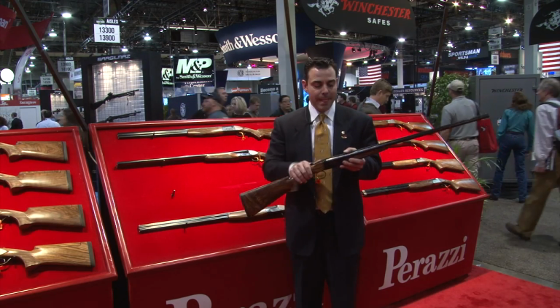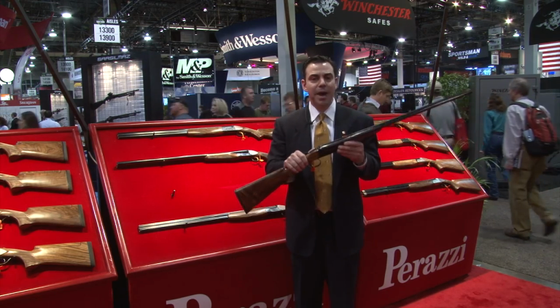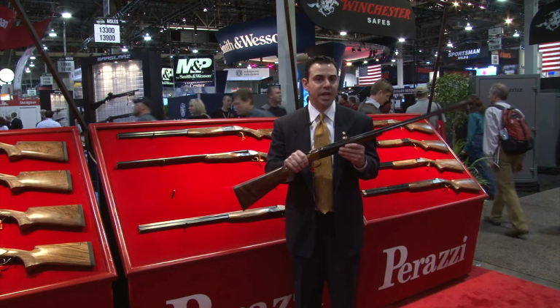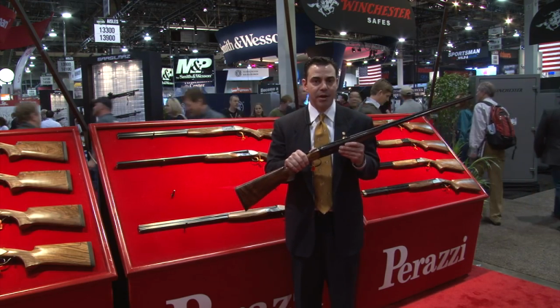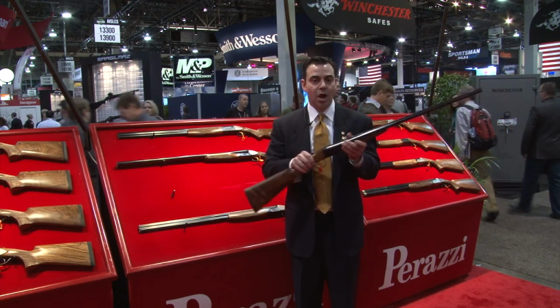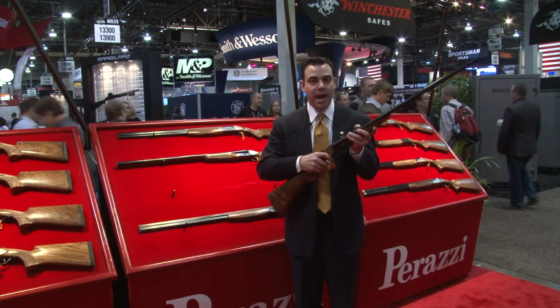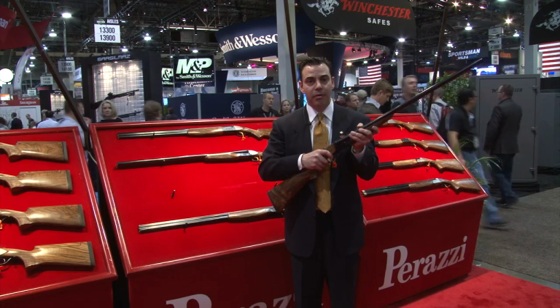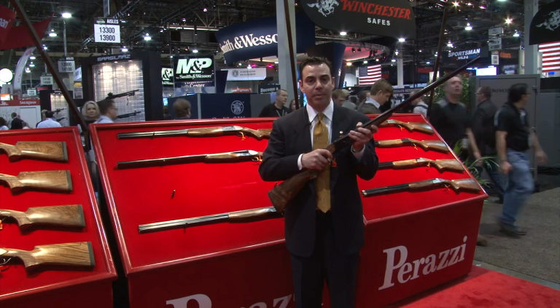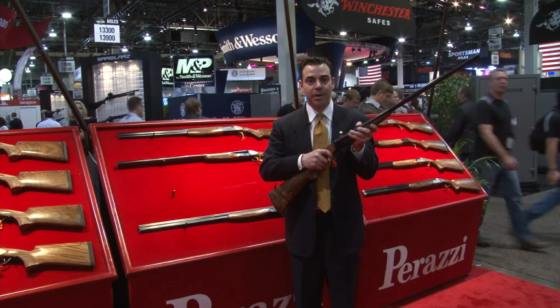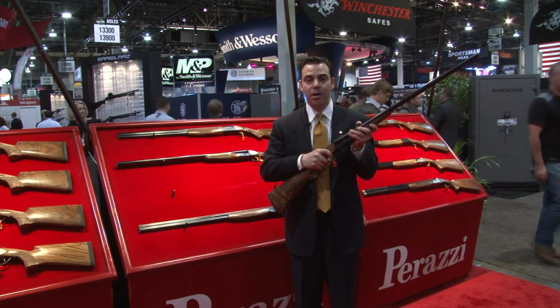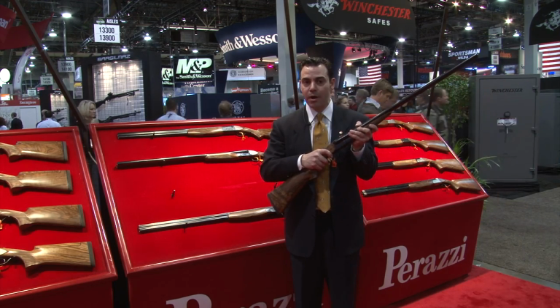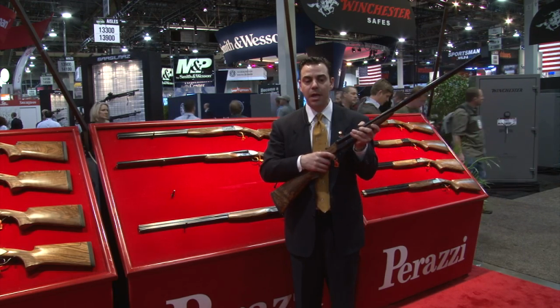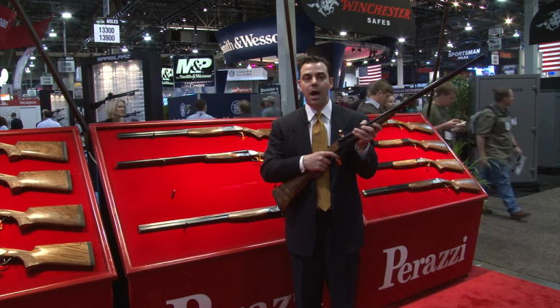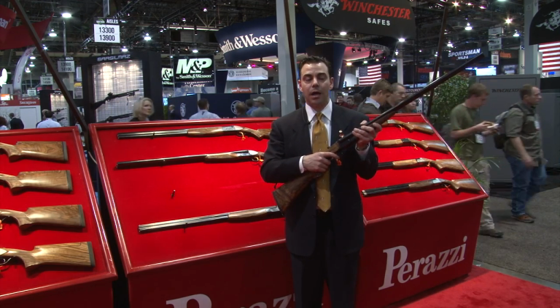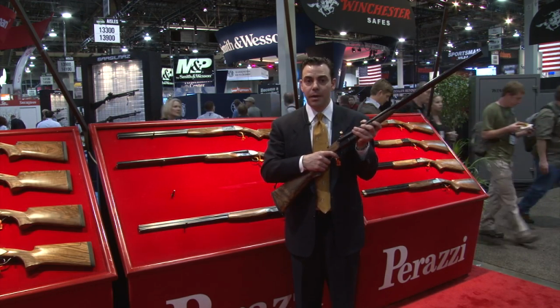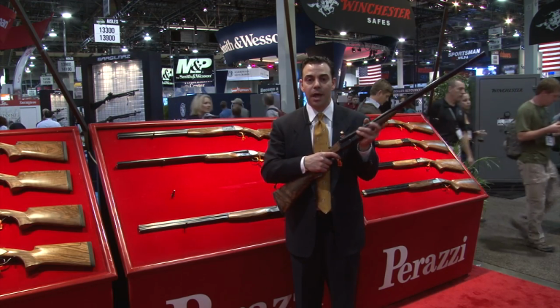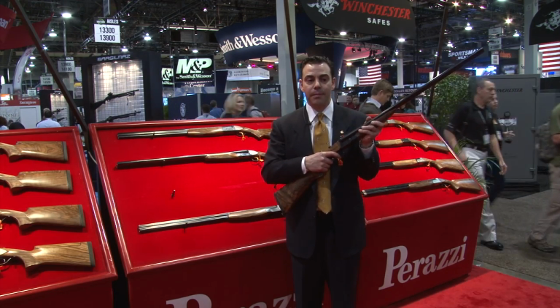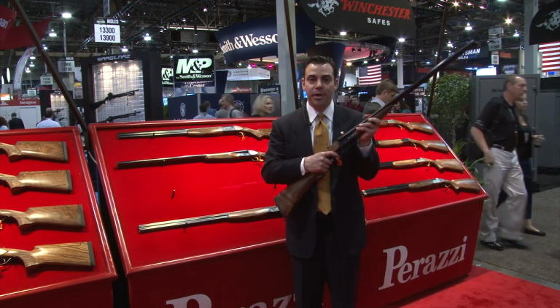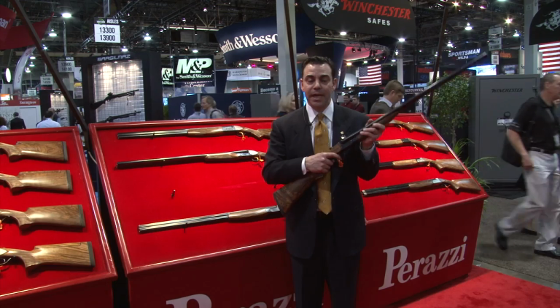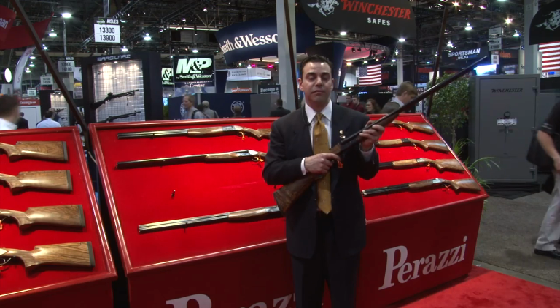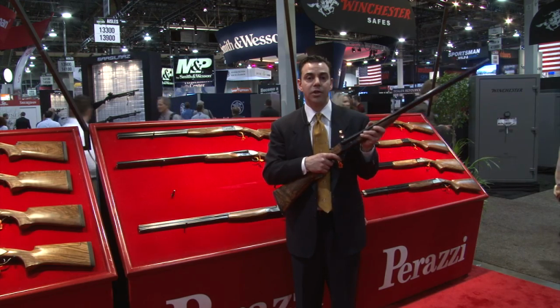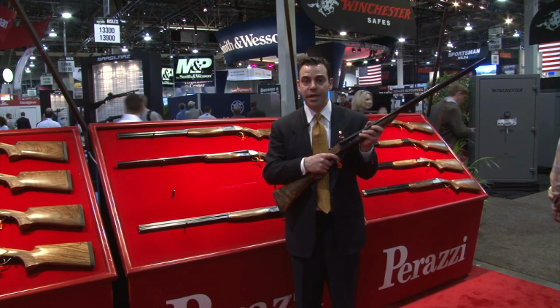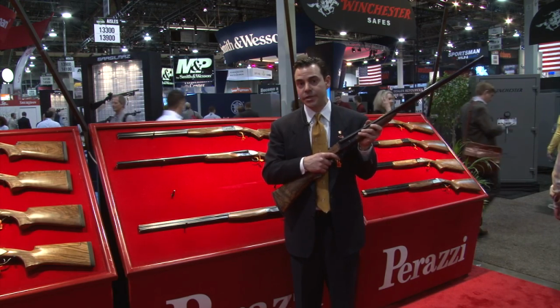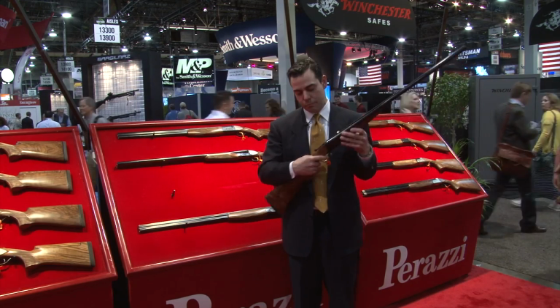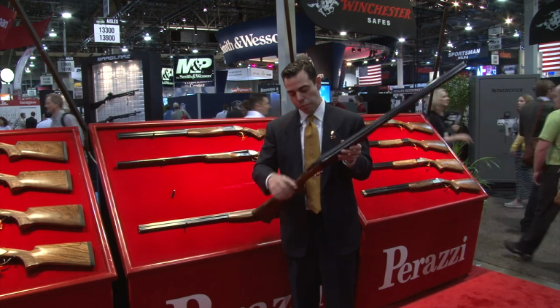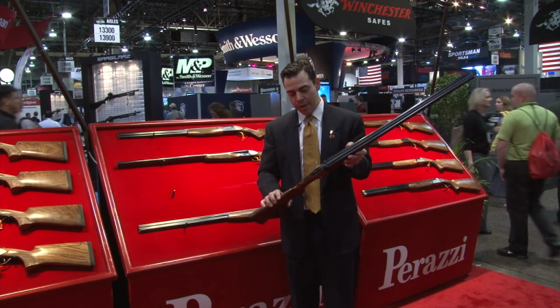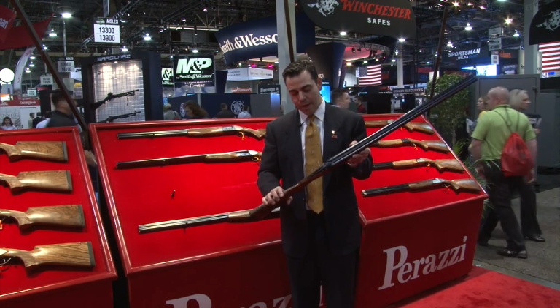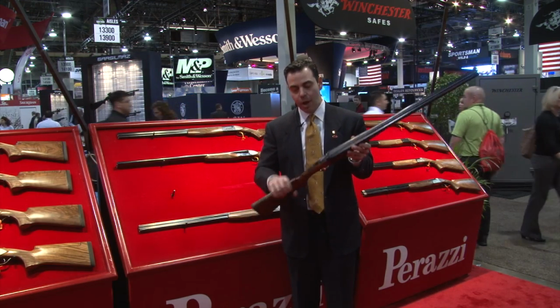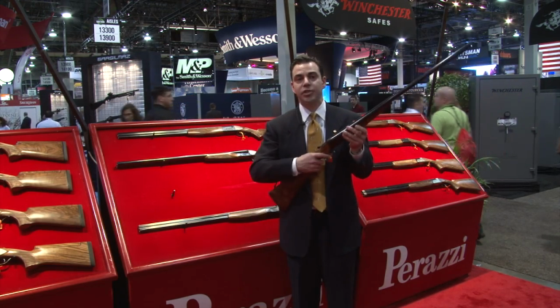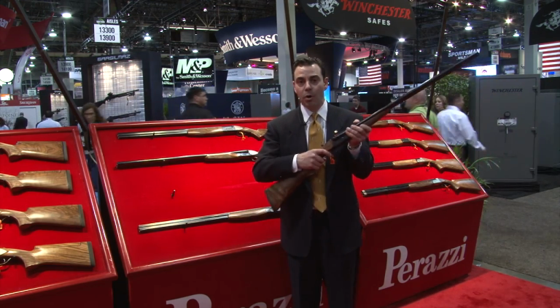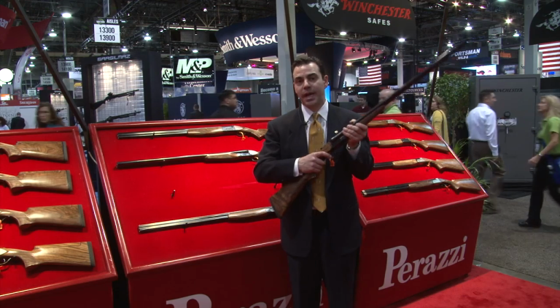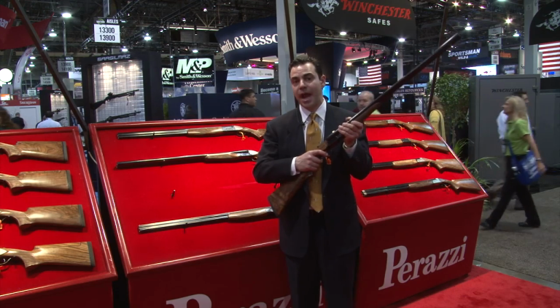It's about a six and a half pound gun — a great, great upland bird gun, quail gun. A lot of gentlemen are specking it out for Argentina hunting. A real gem to hold and to carry.